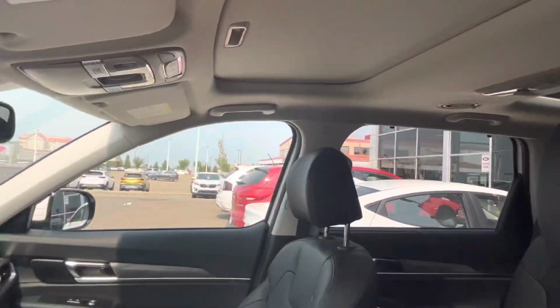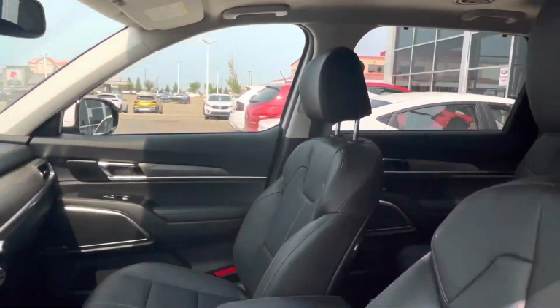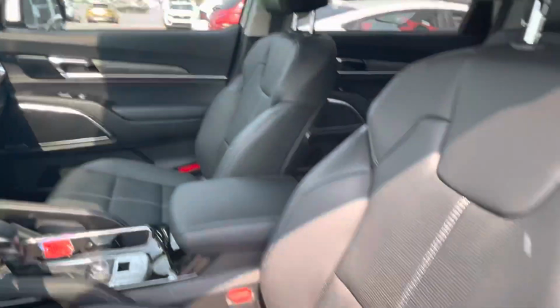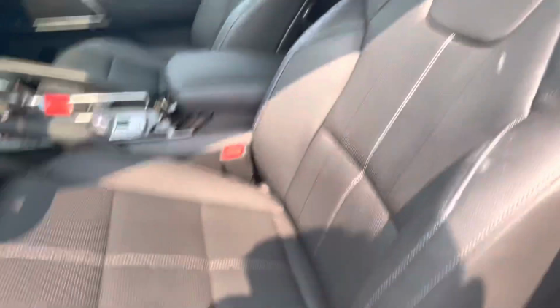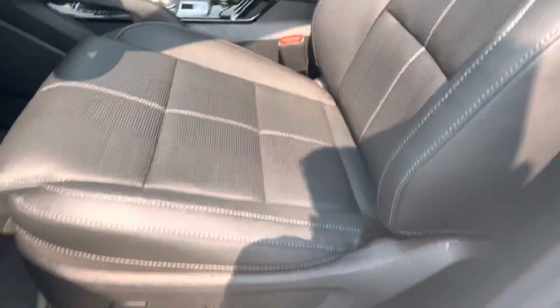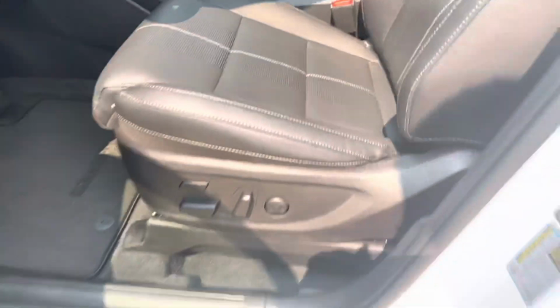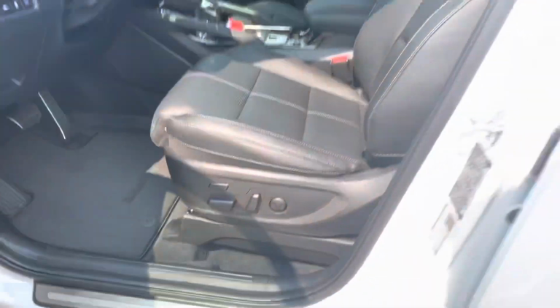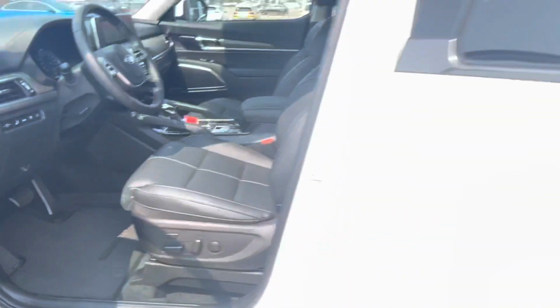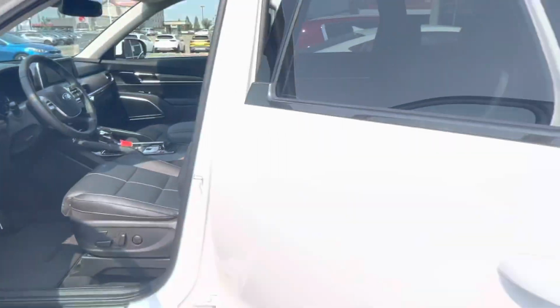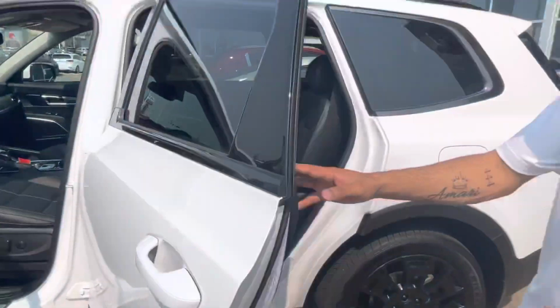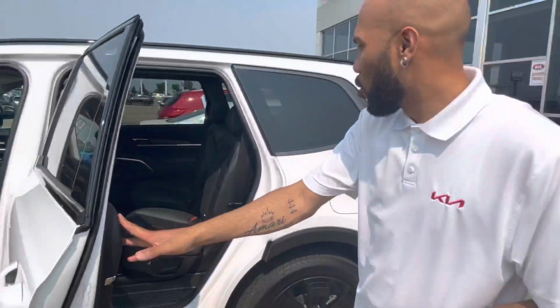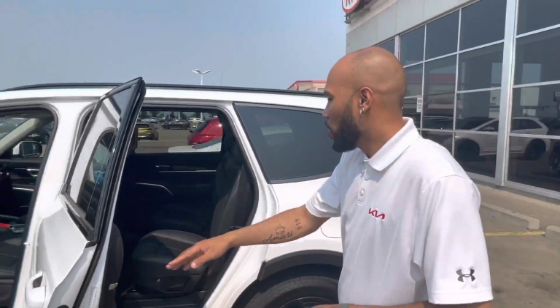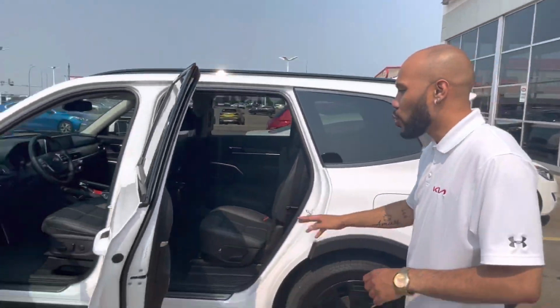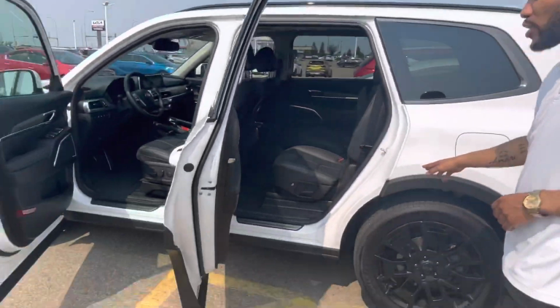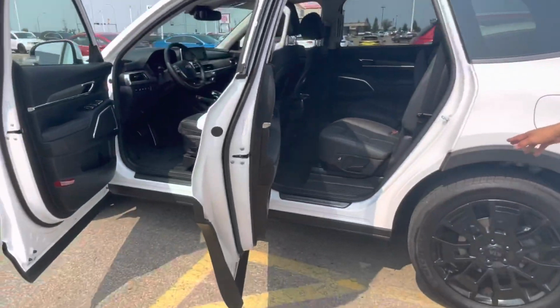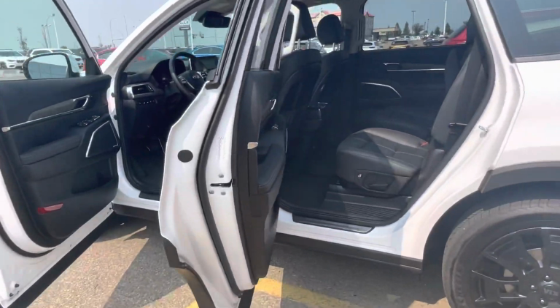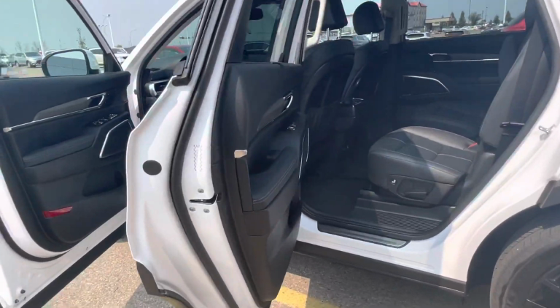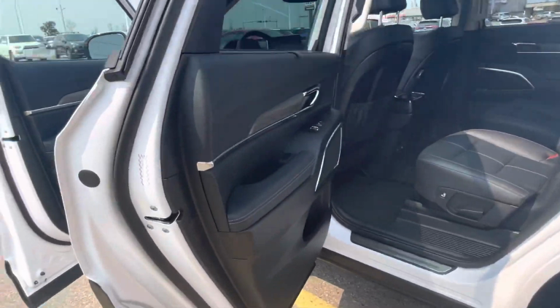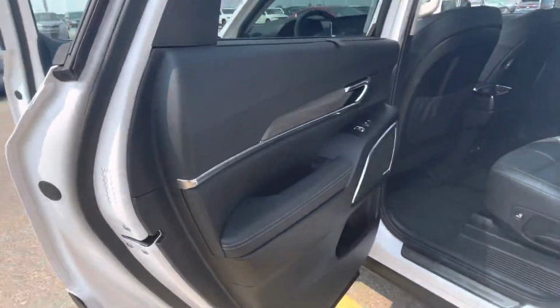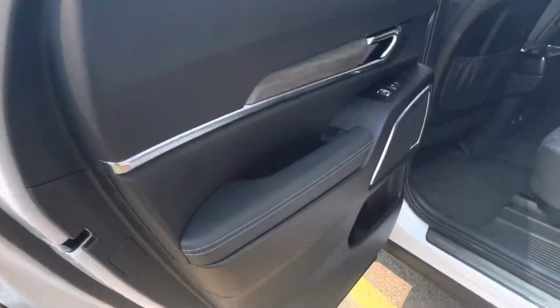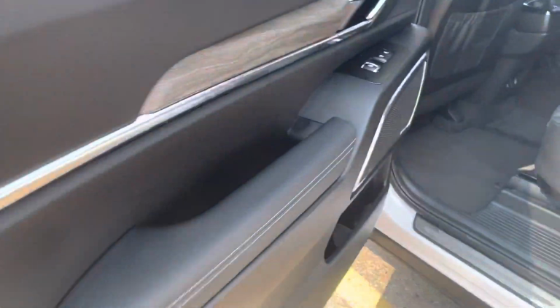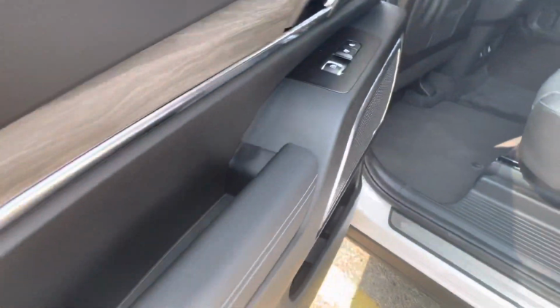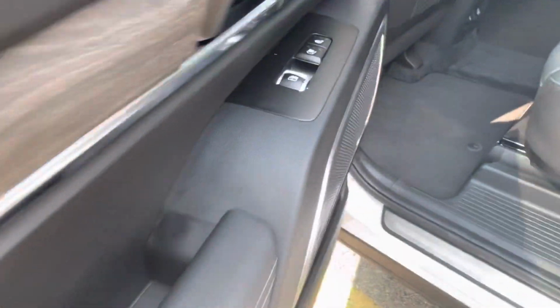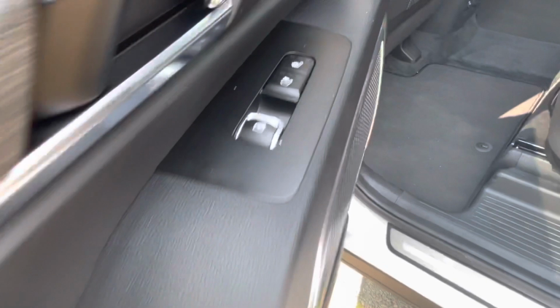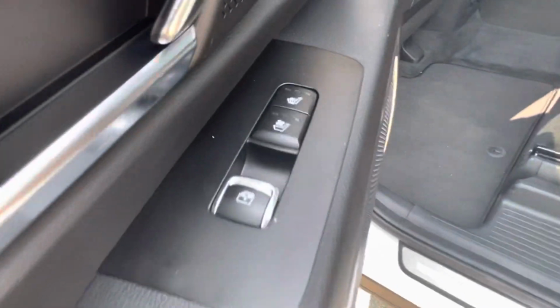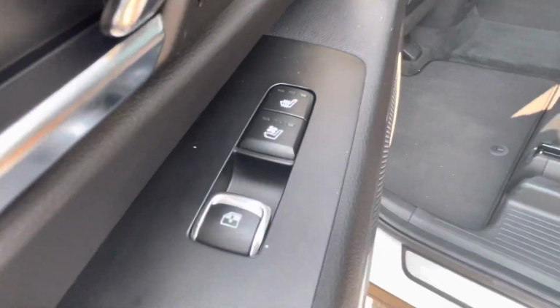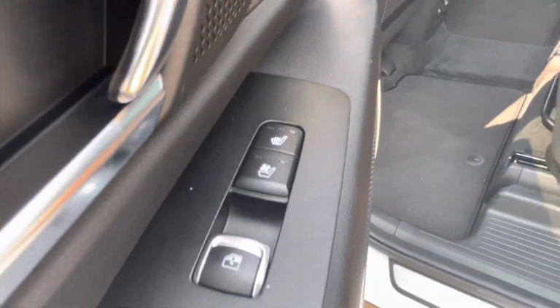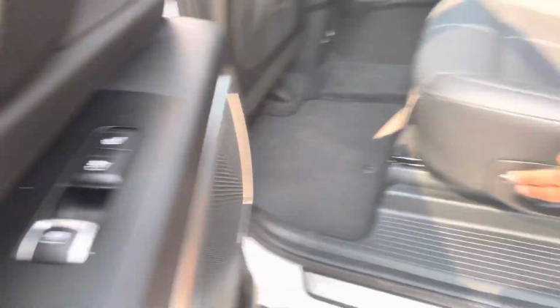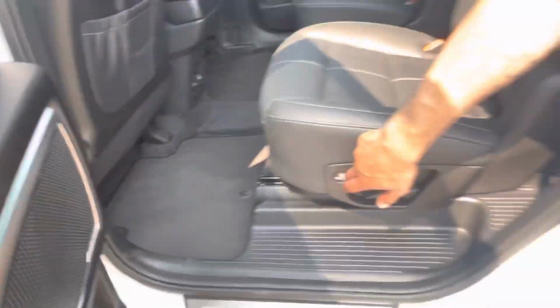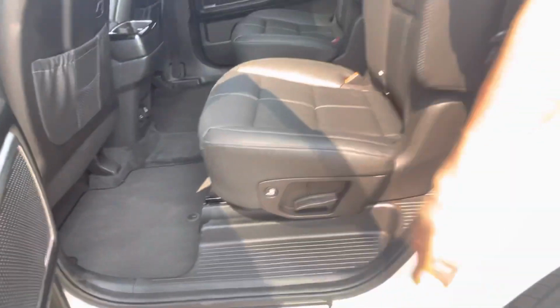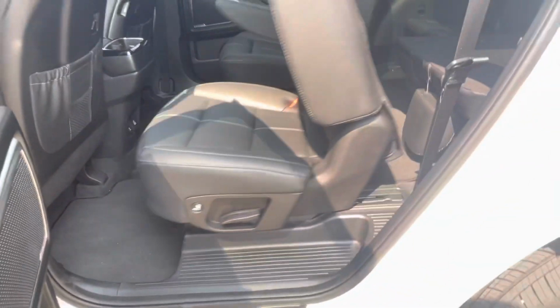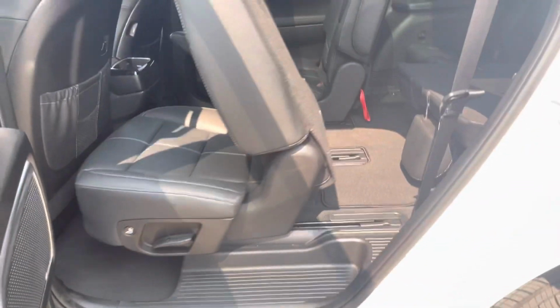Taking a look at the second row, you do have your captain seats, heated and cooling seats back here, with easy access to the third row.